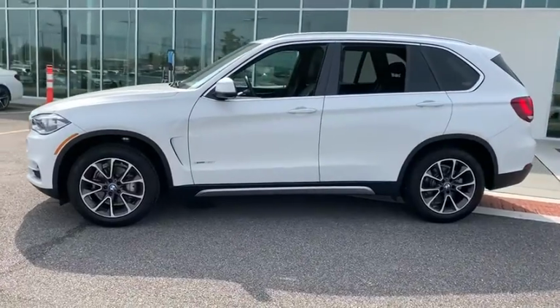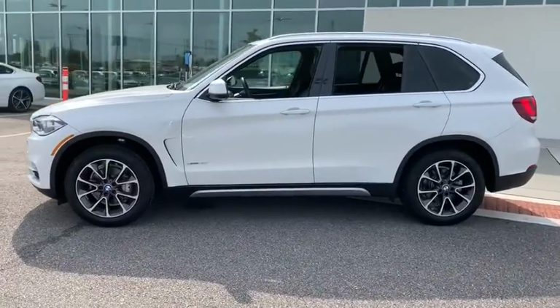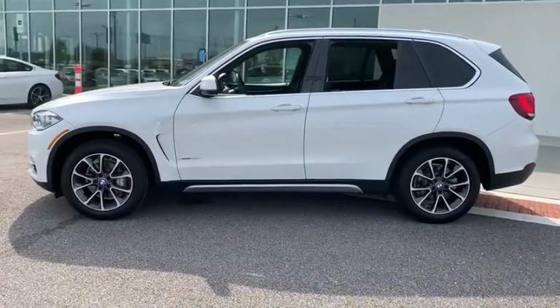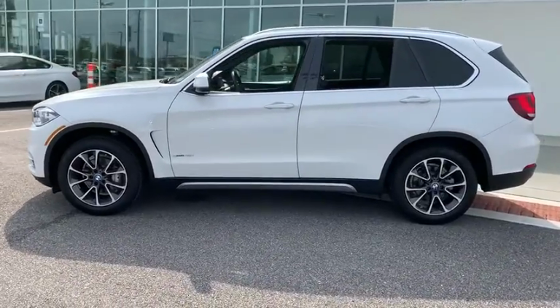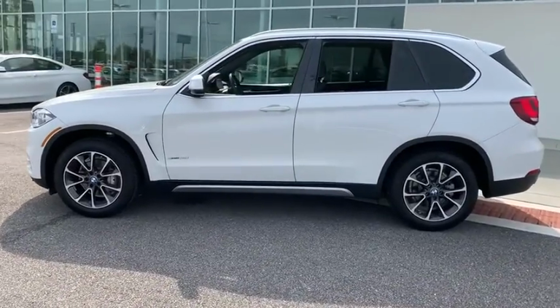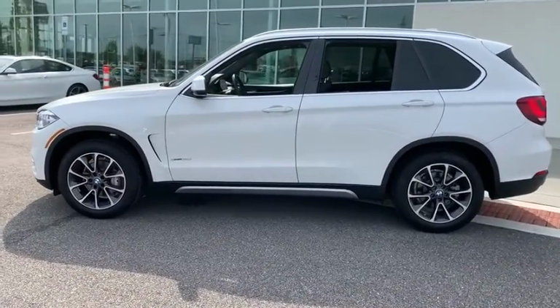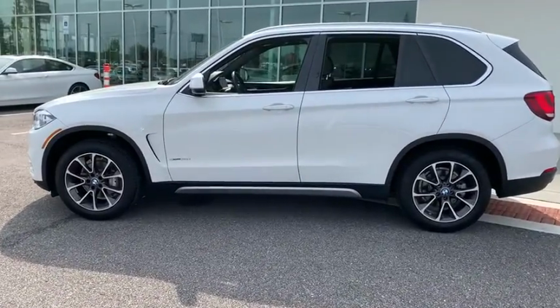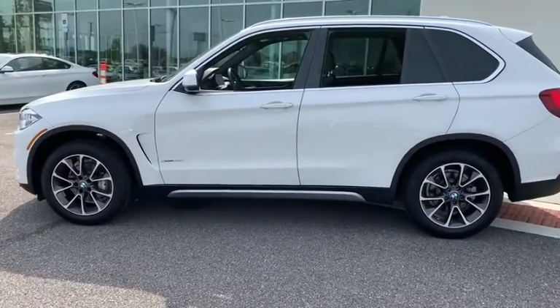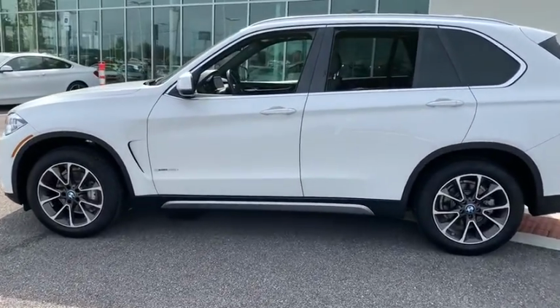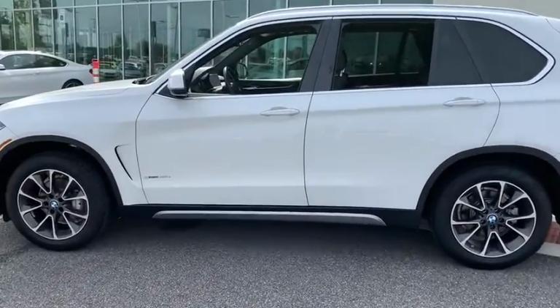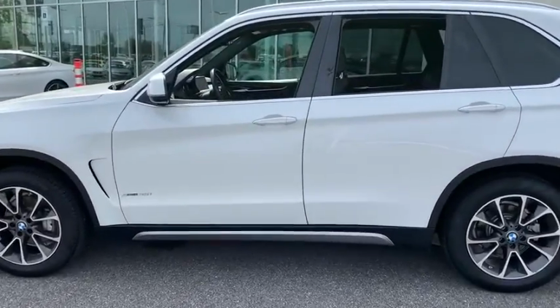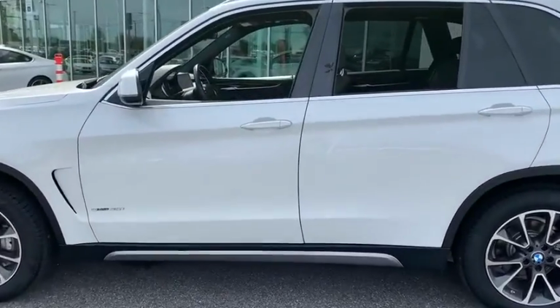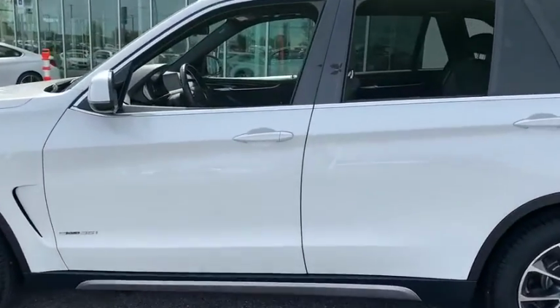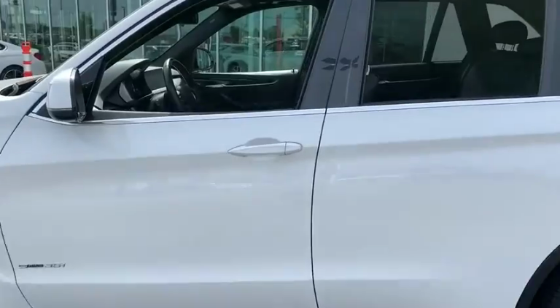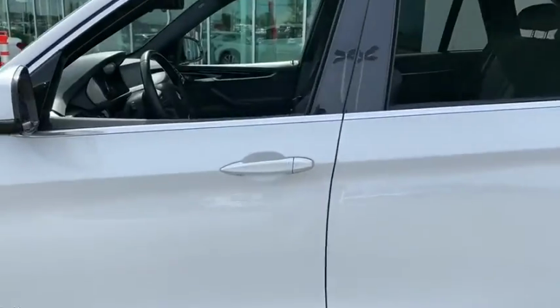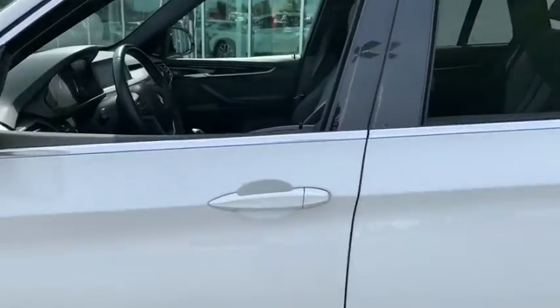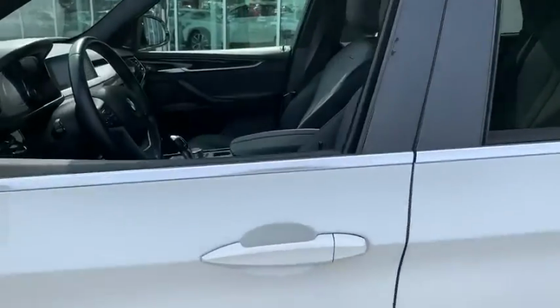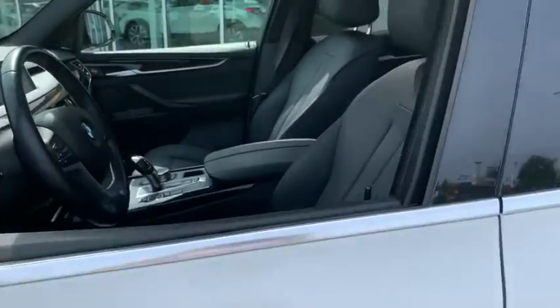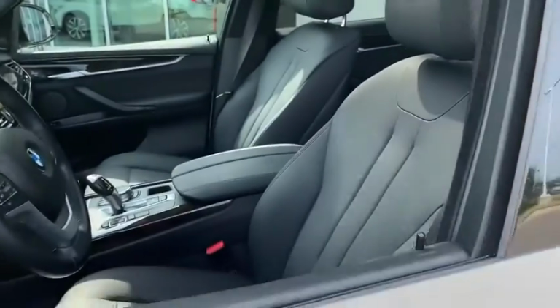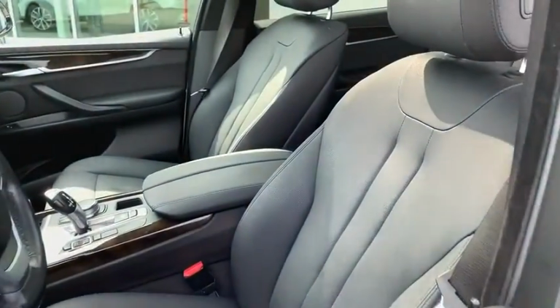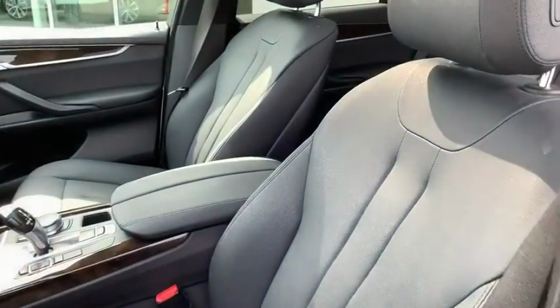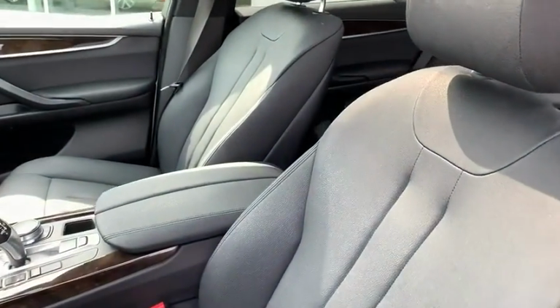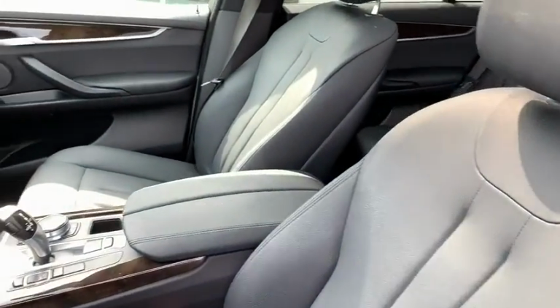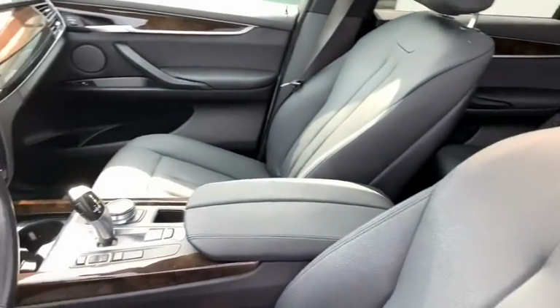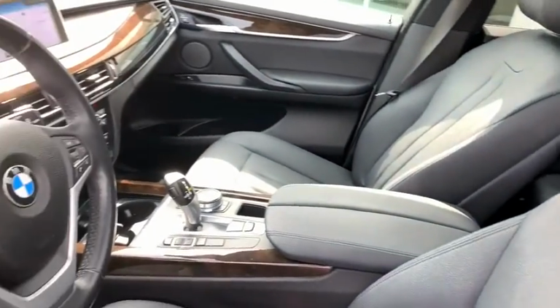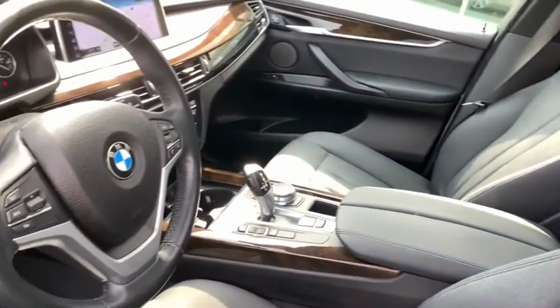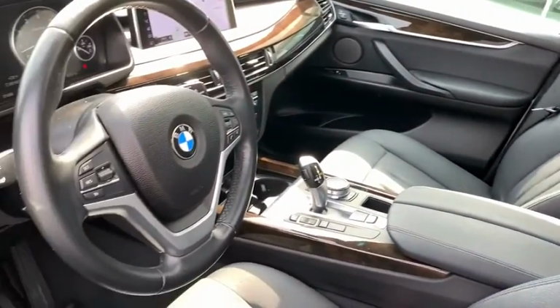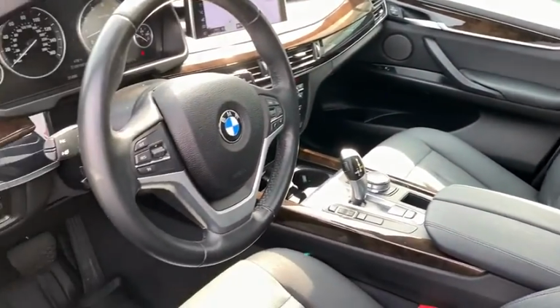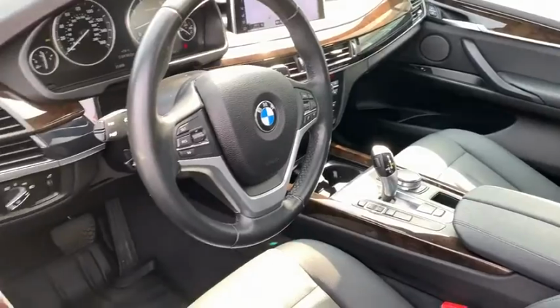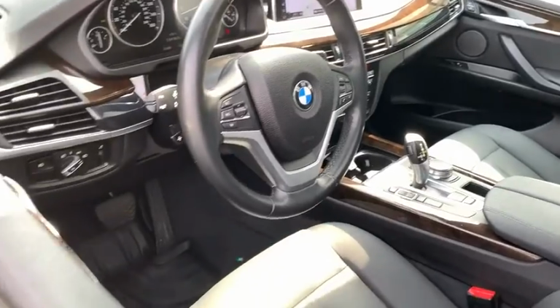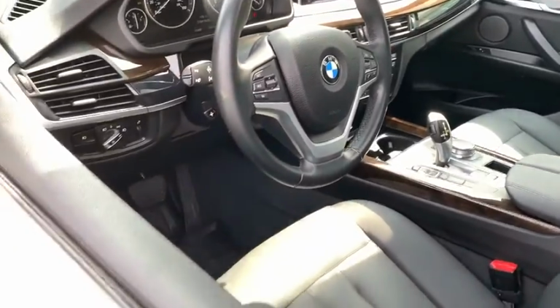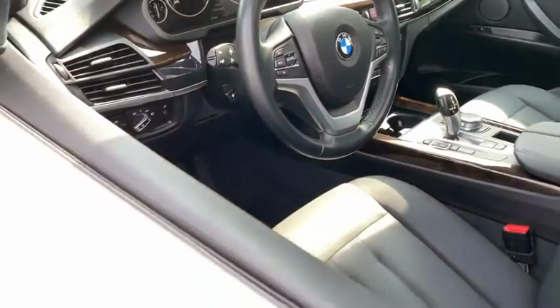Power passenger seat. Traction control. Navigation system. Dual airbags. Power steering. Four-wheel disc brakes. Universal garage door opener. Rear window defroster. Quad lights.